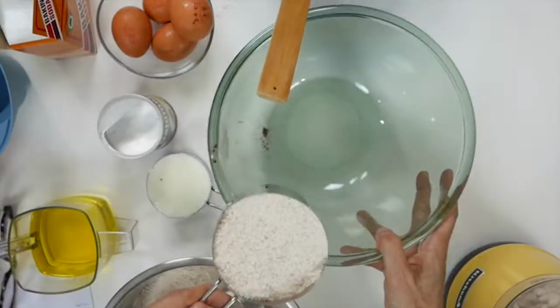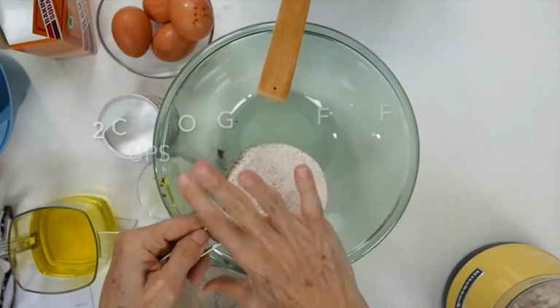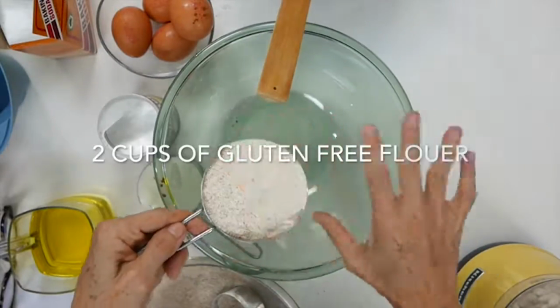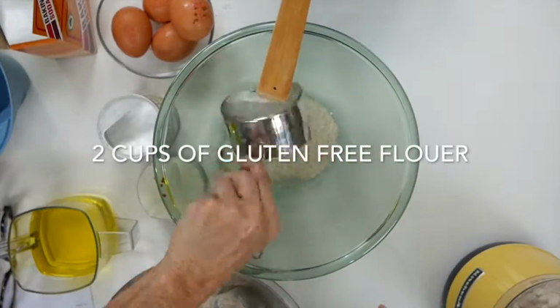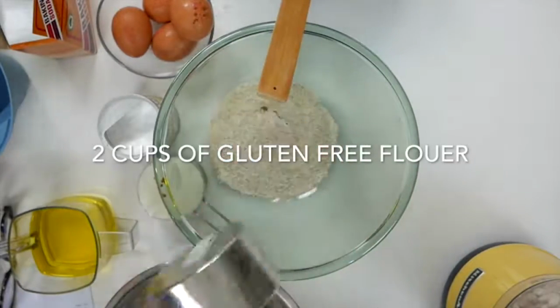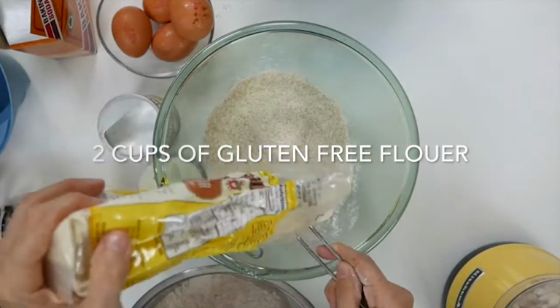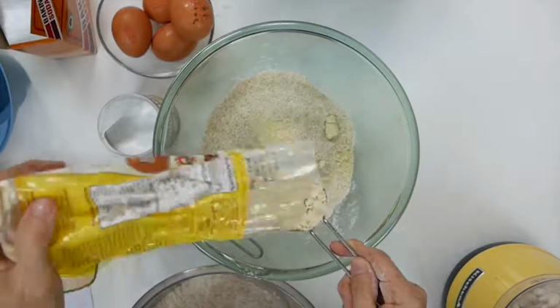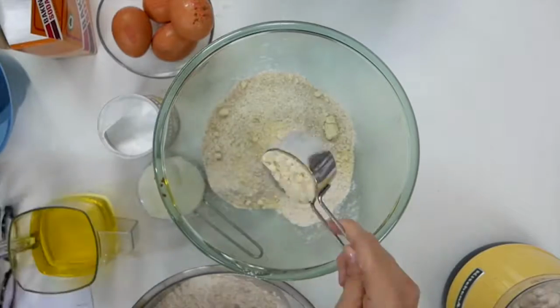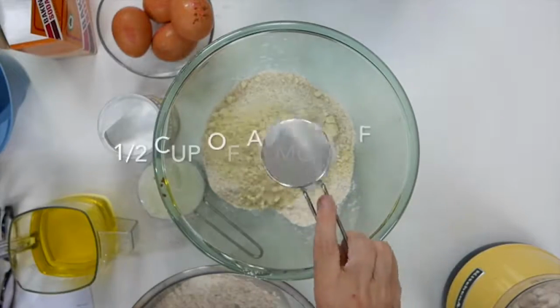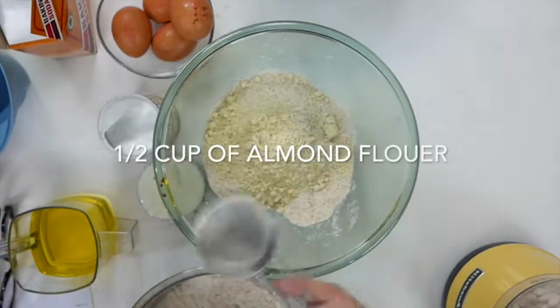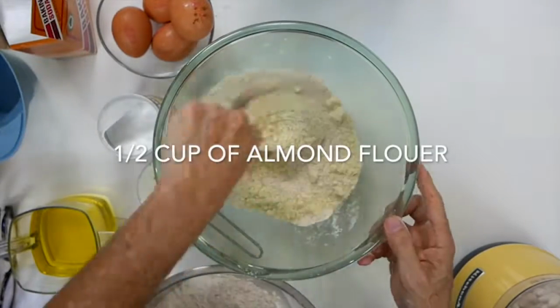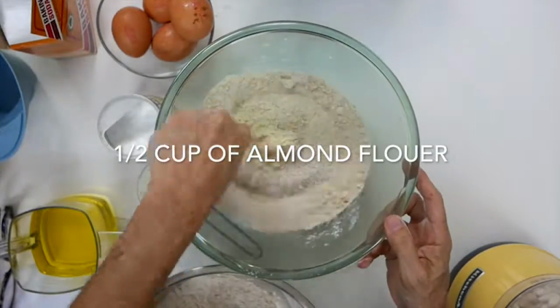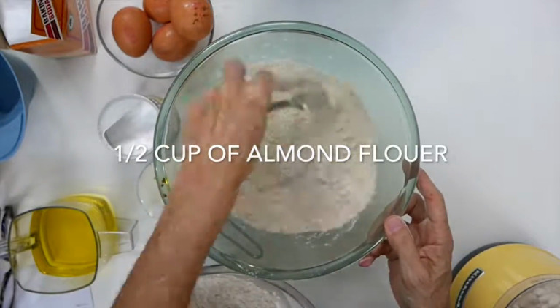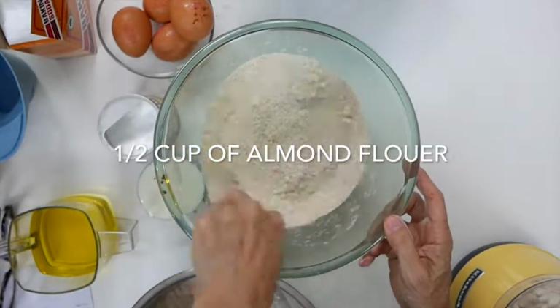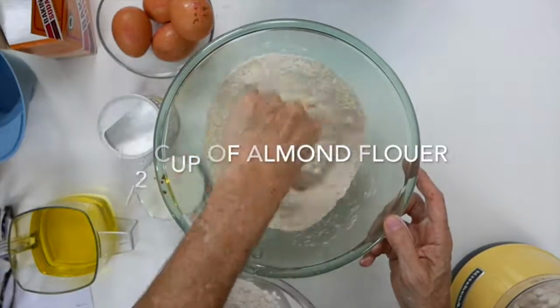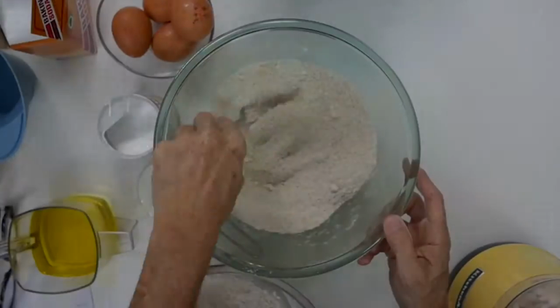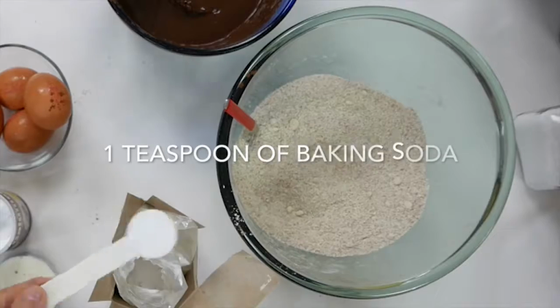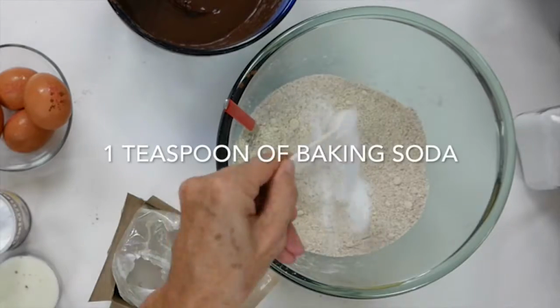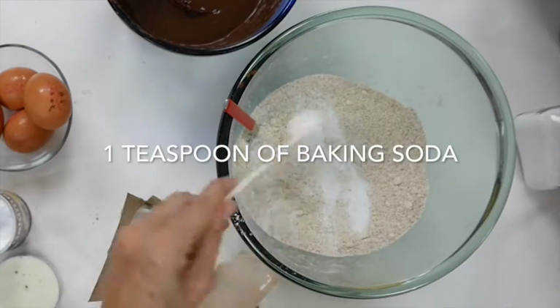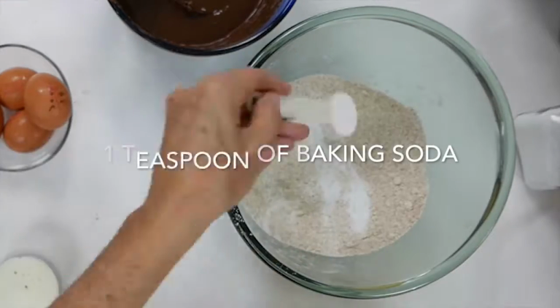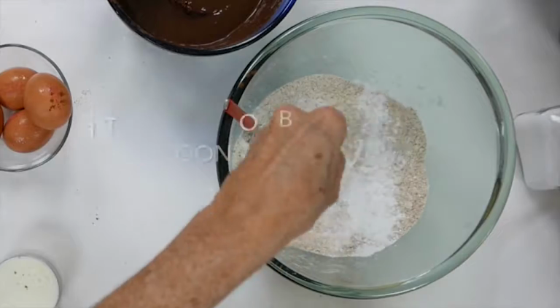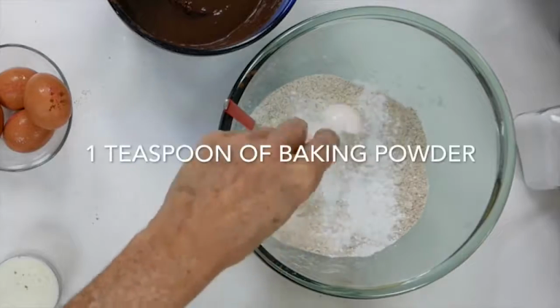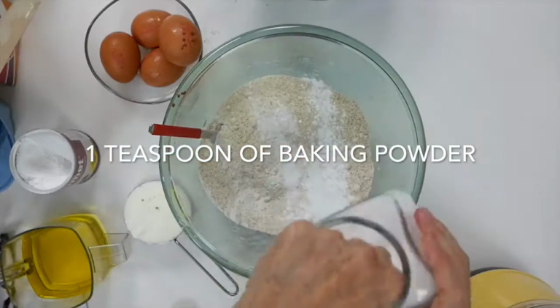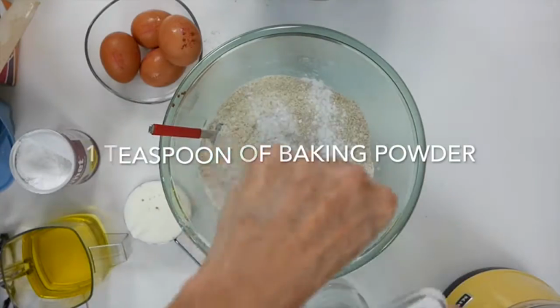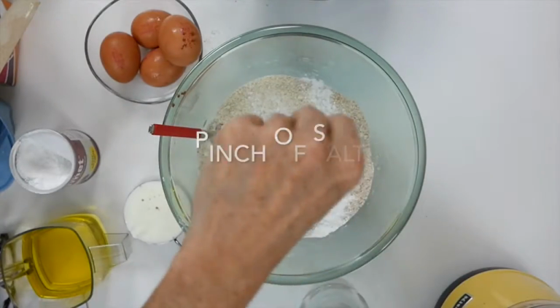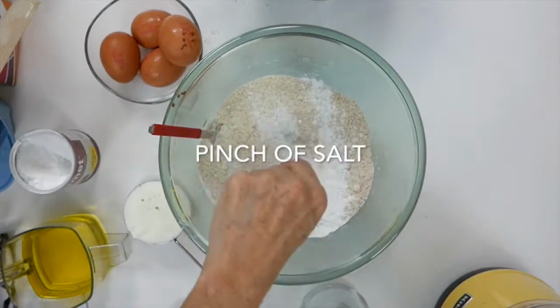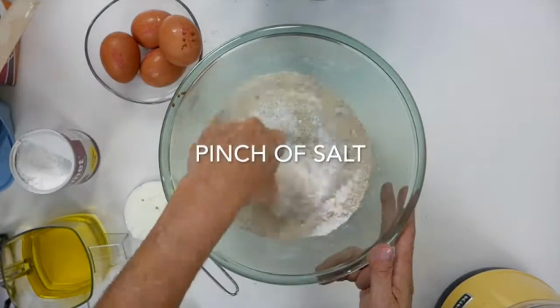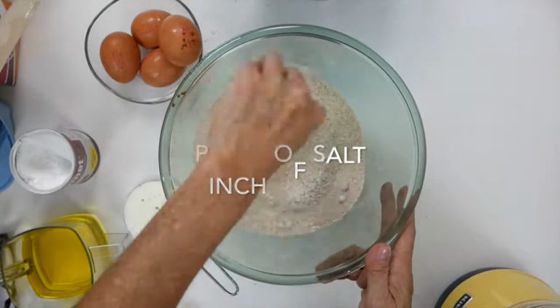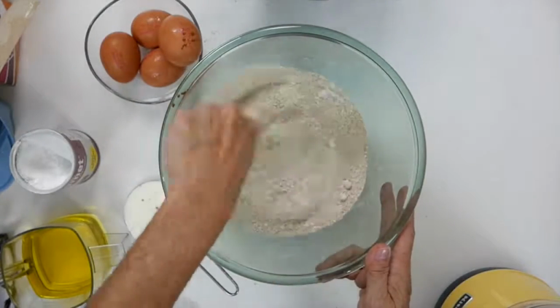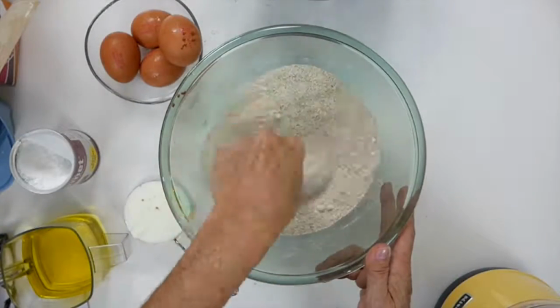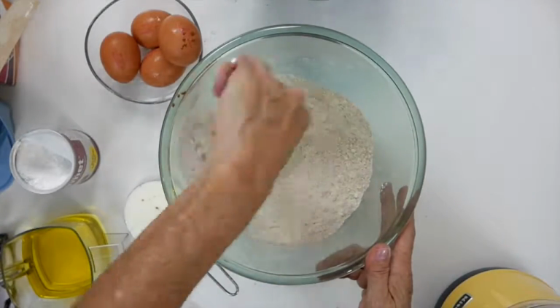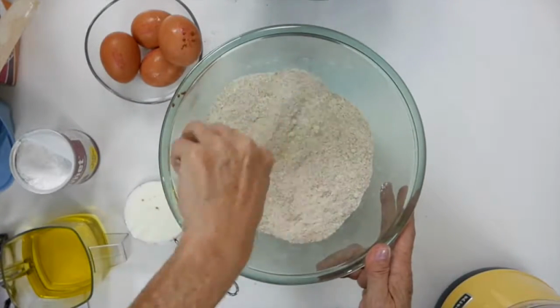In the meantime, we're going to measure our dry ingredients: two cups of flour, a quarter cup of ground almonds or almond meal, baking soda, baking powder, and a pinch of salt. We're going to mix this well.